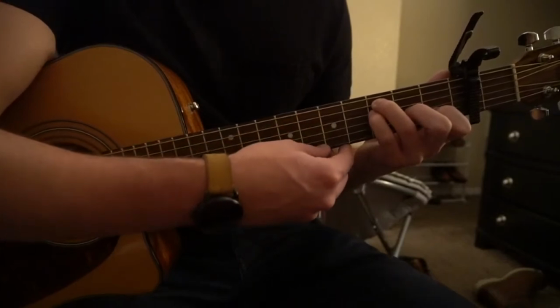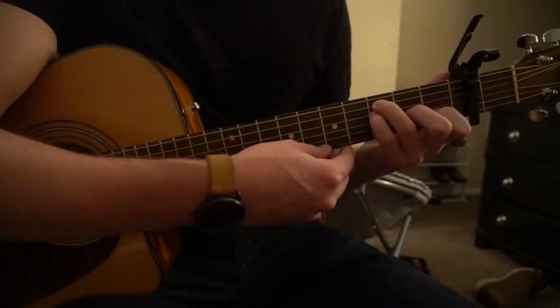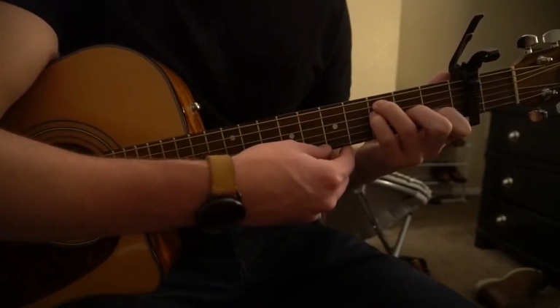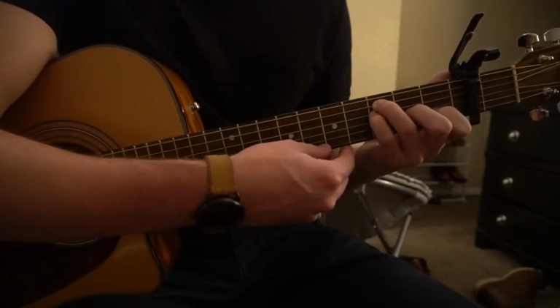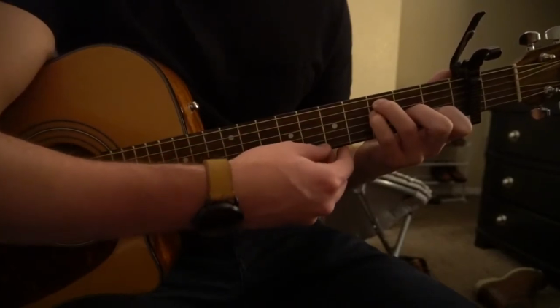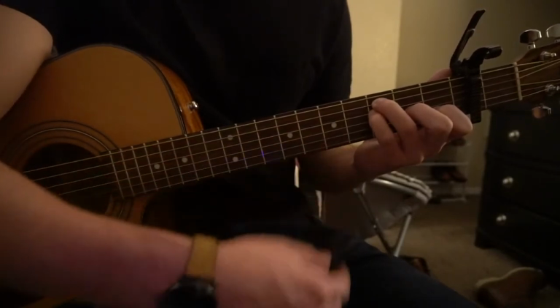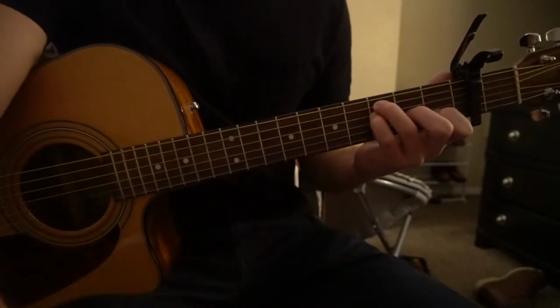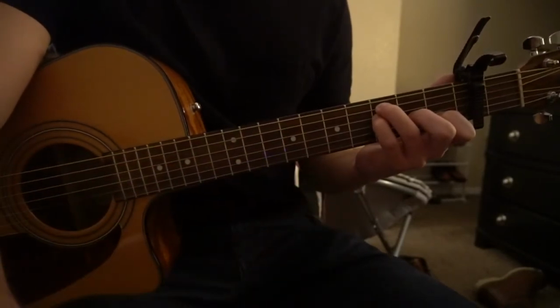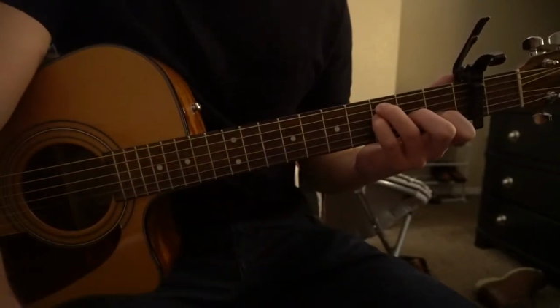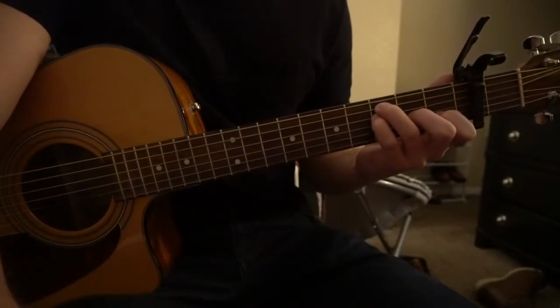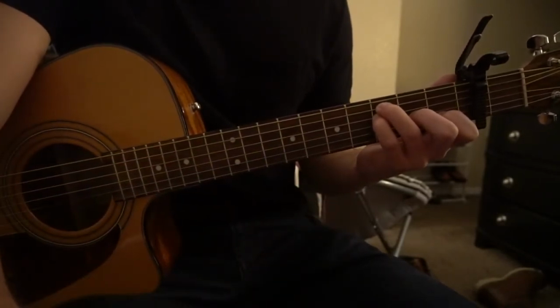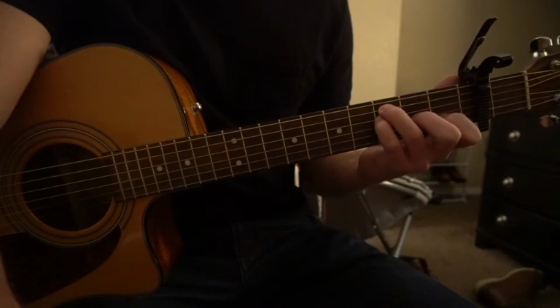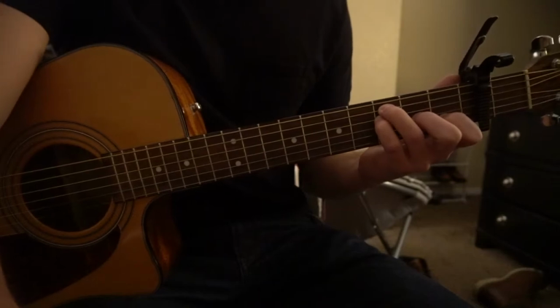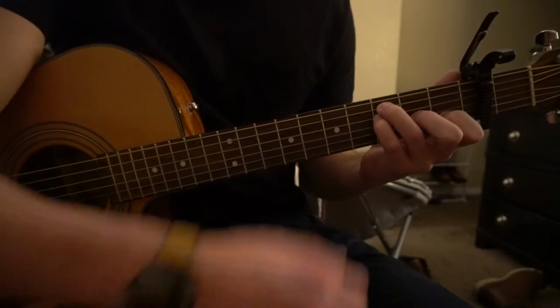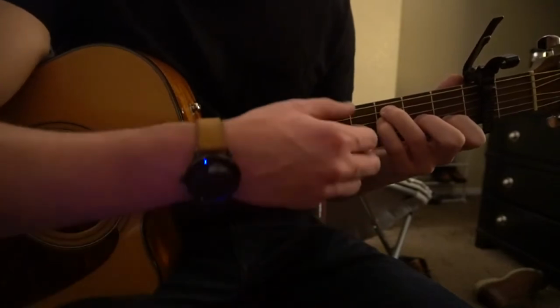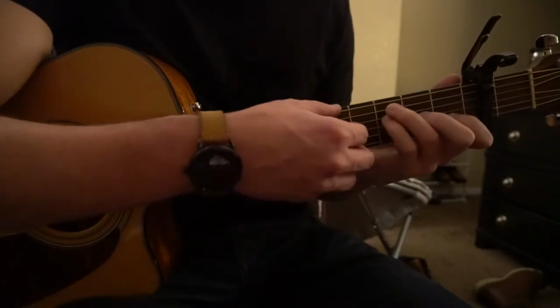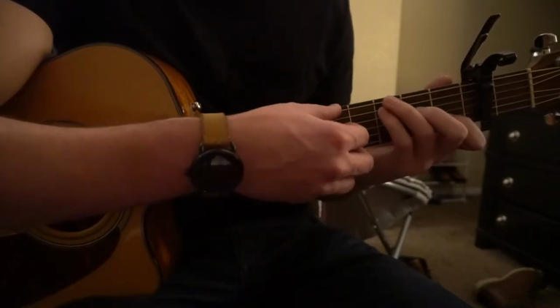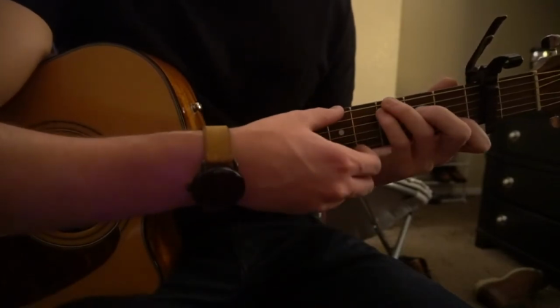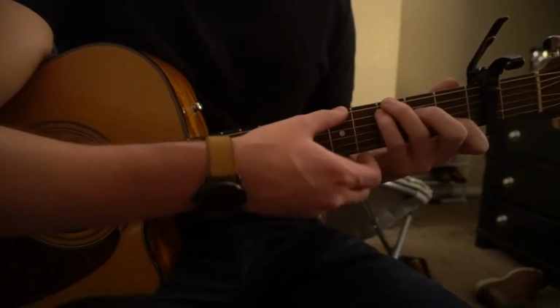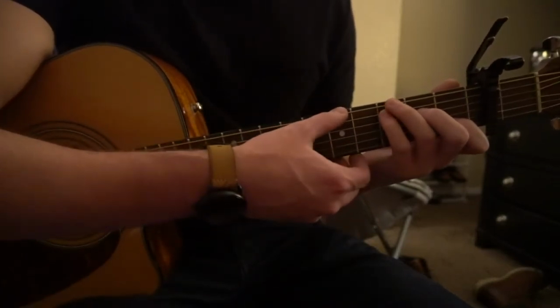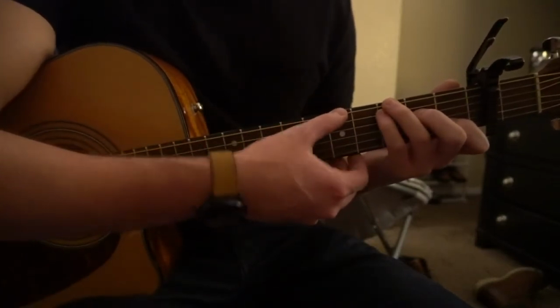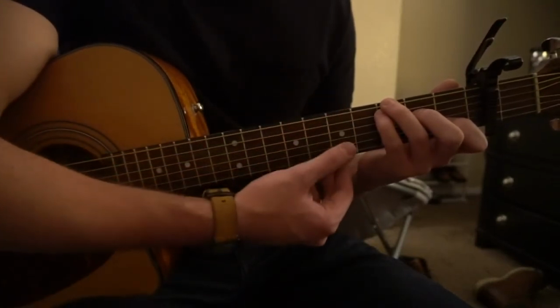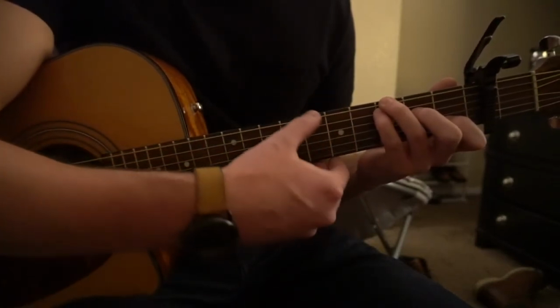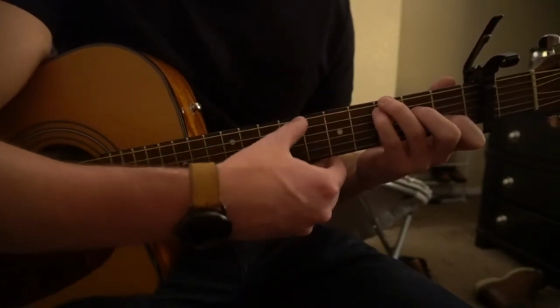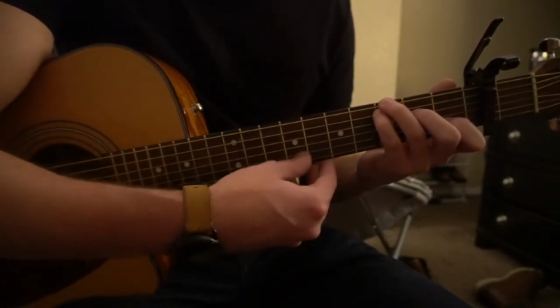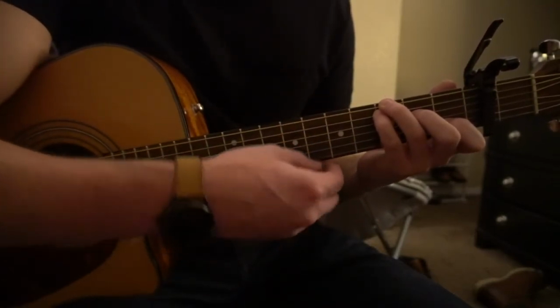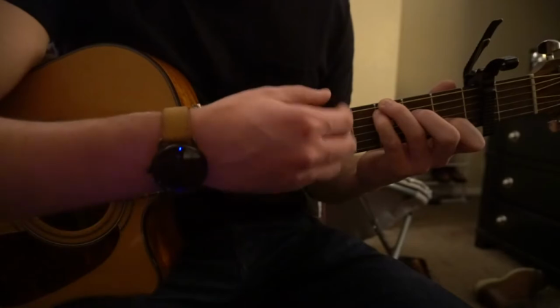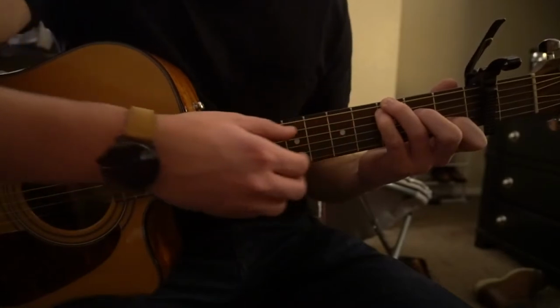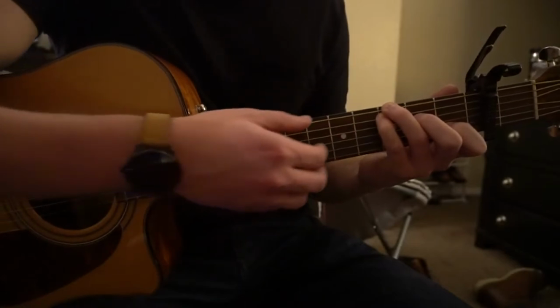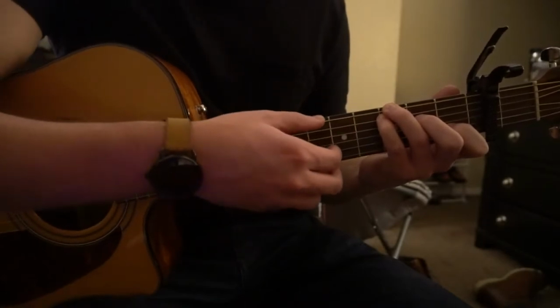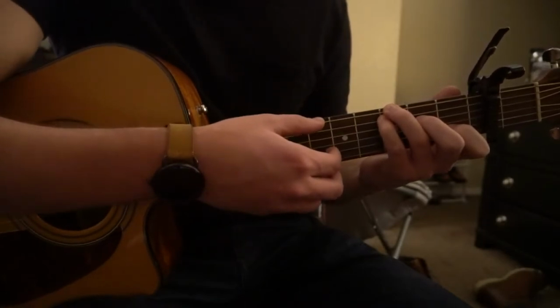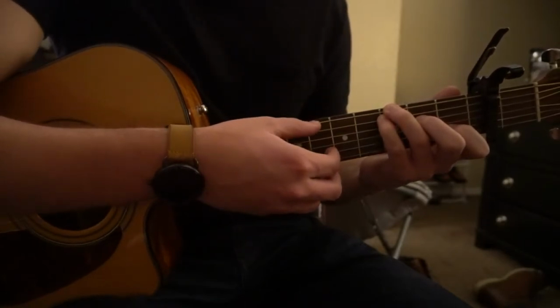And those are all the chords we need to know how to play. So now let's talk about the progression — we're going to start on our C root G, and our strumming goes like this.